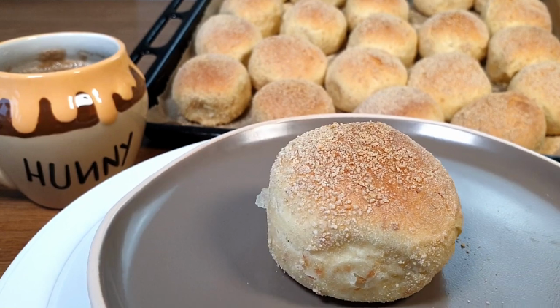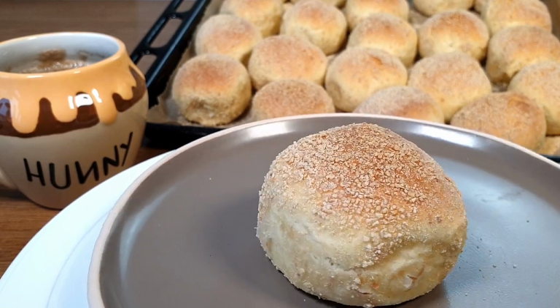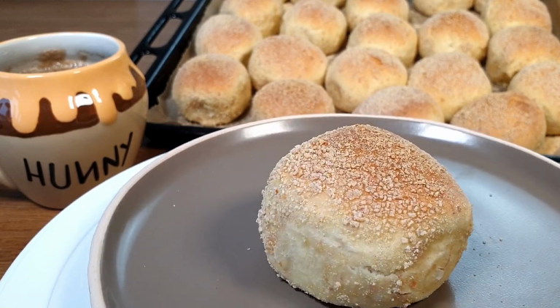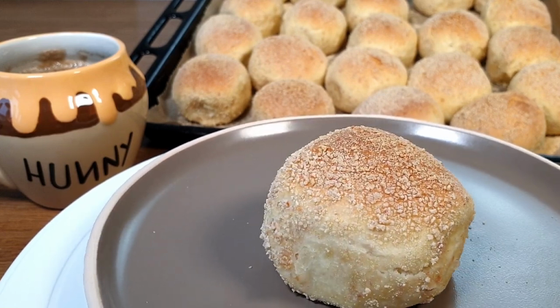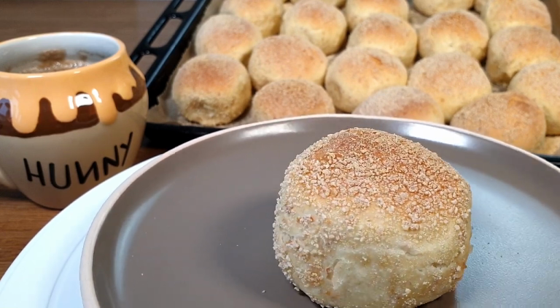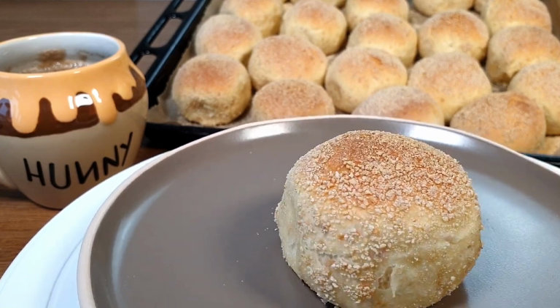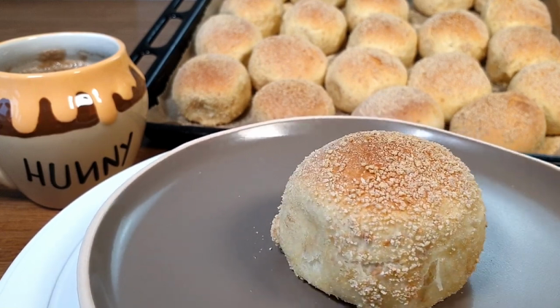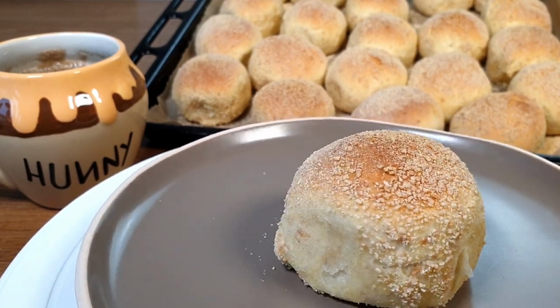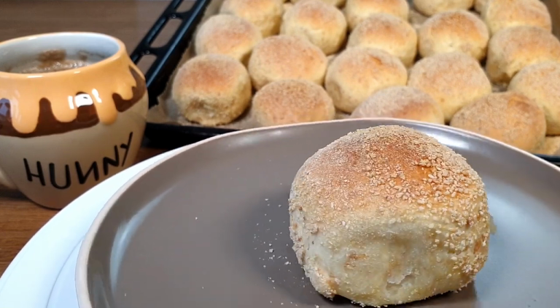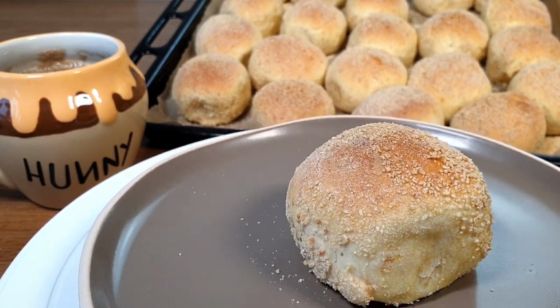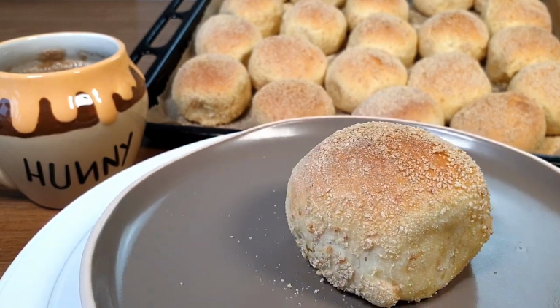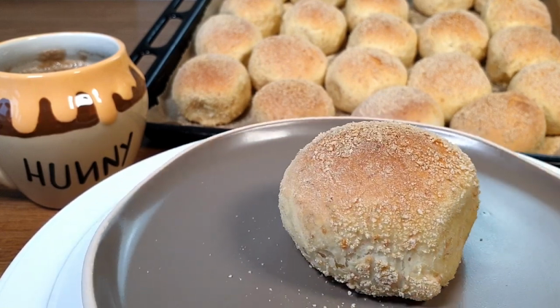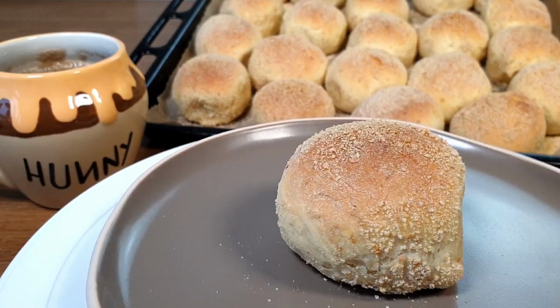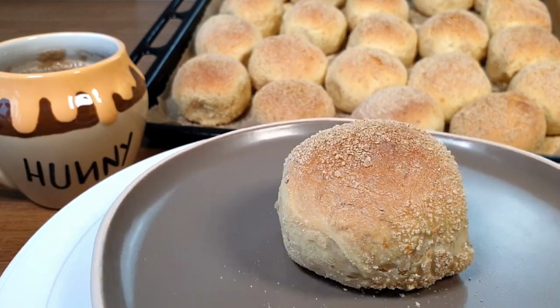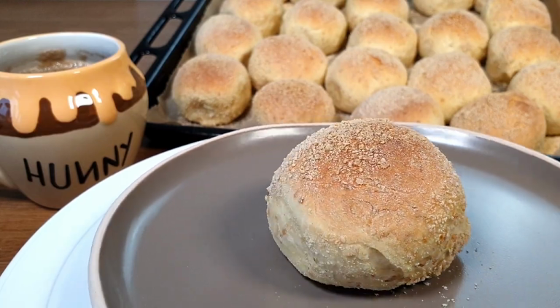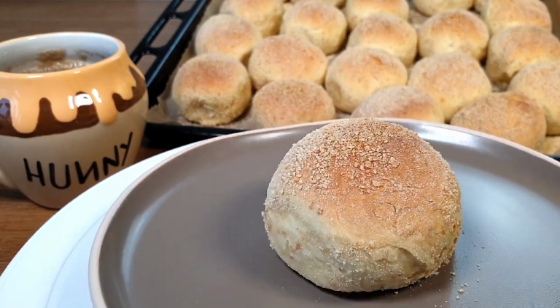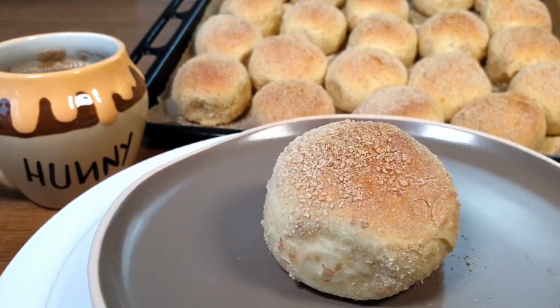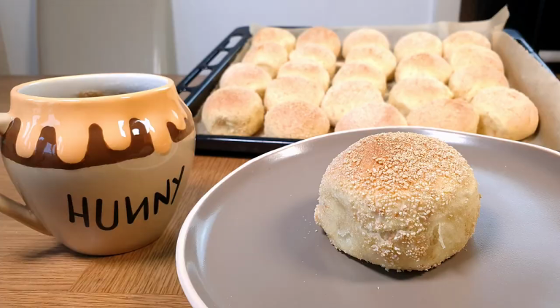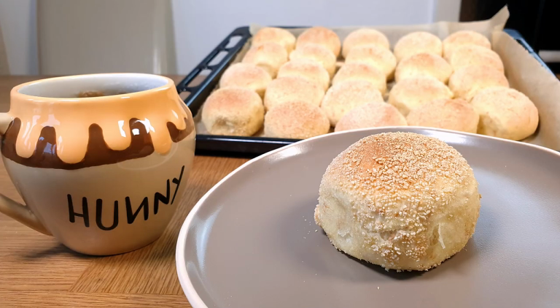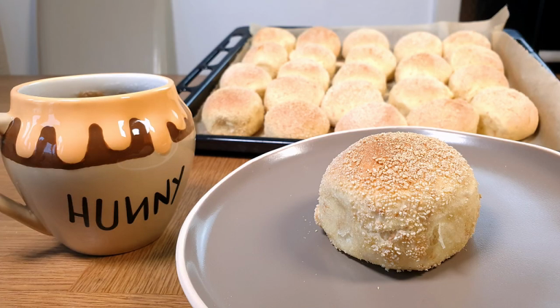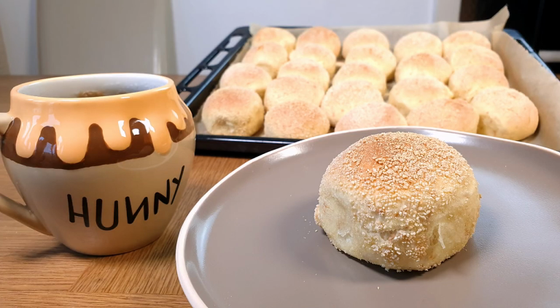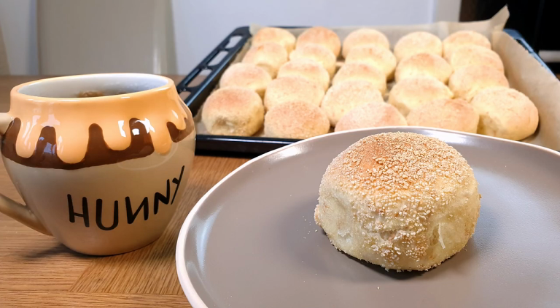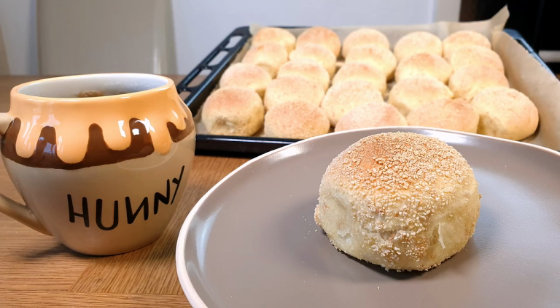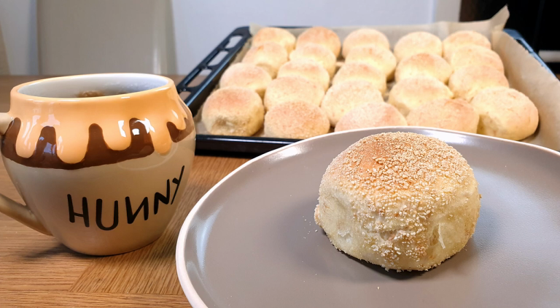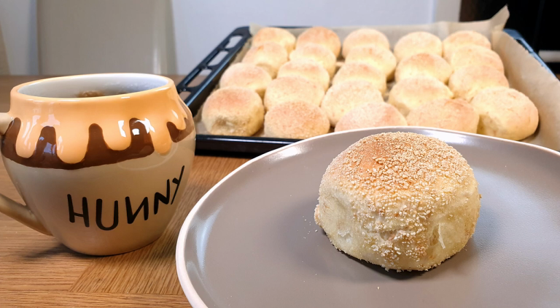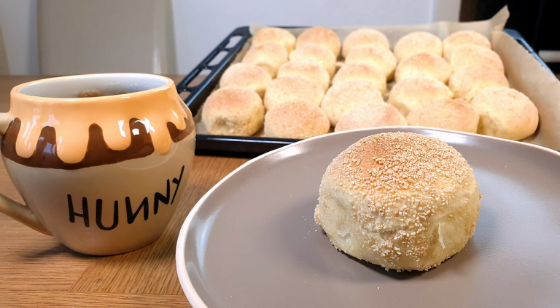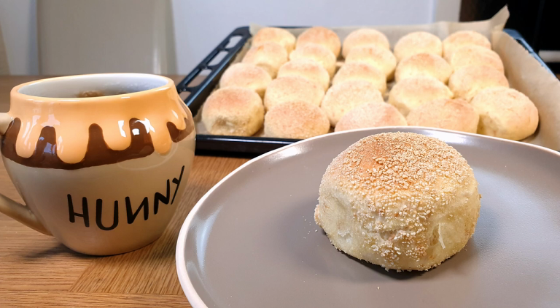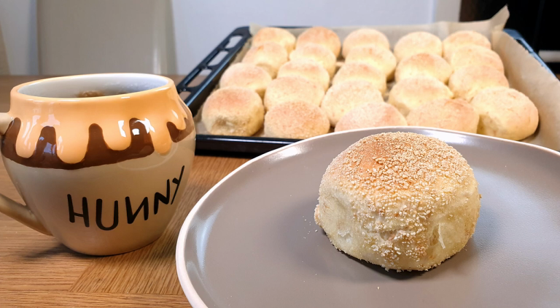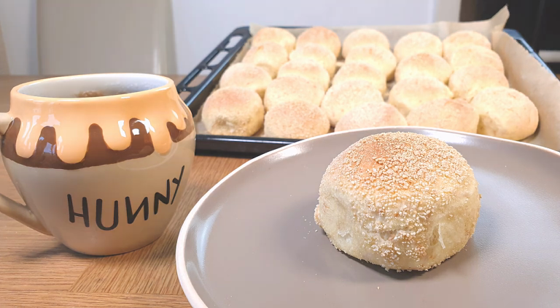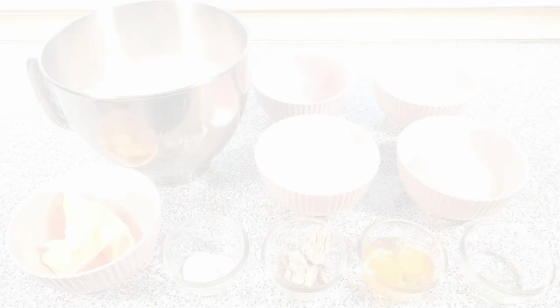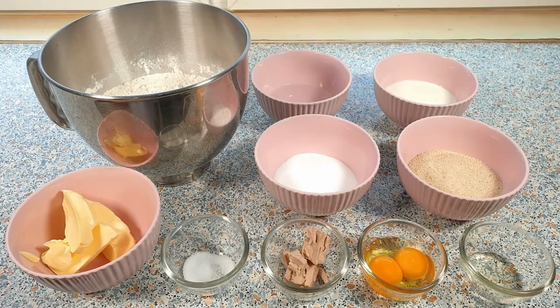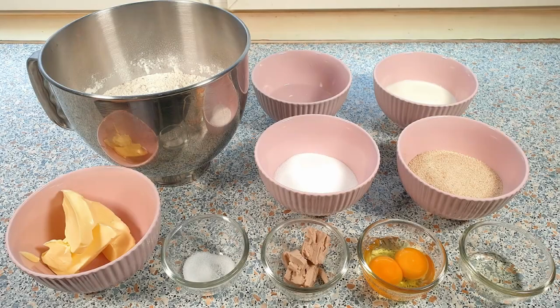I still have memories of eating pandesal dunked in fresh brewed coffee, enjoying every little bite of it. Let me show you how easy it is to make these super delicious pandesal. So let's get baking!